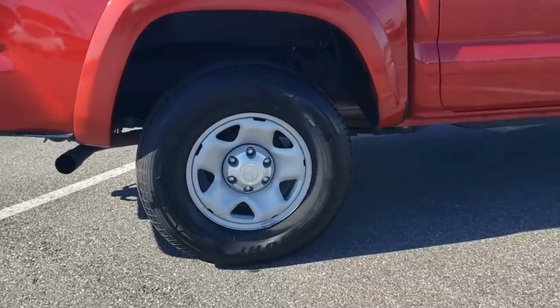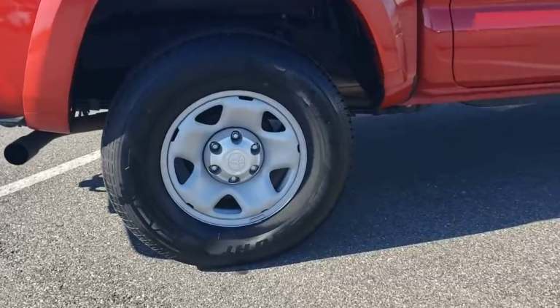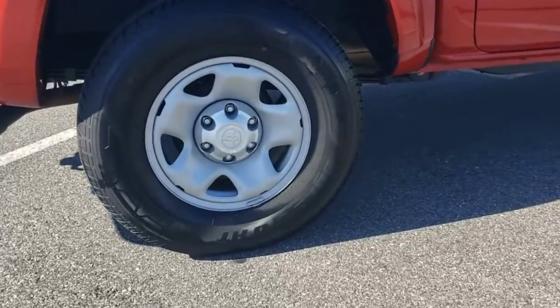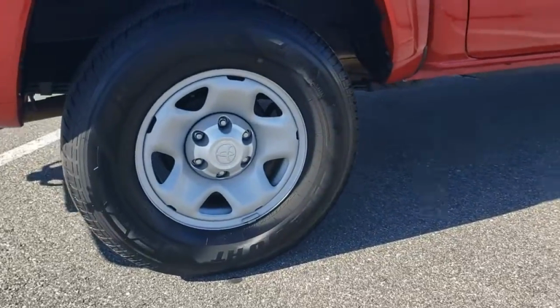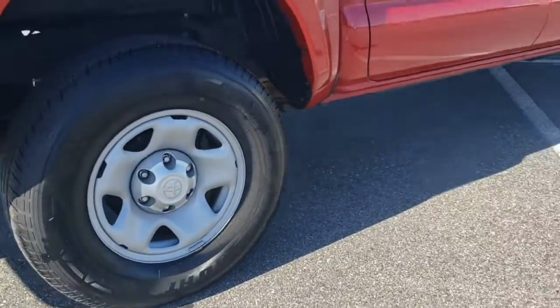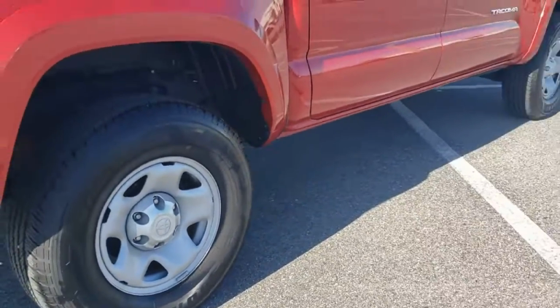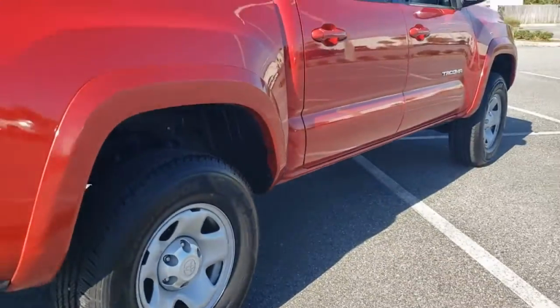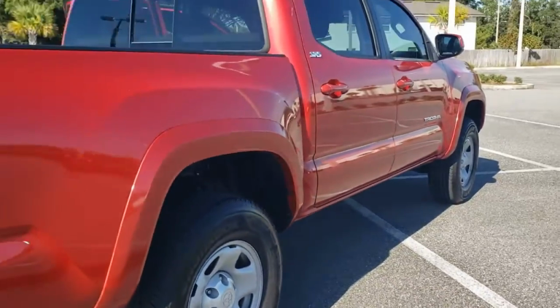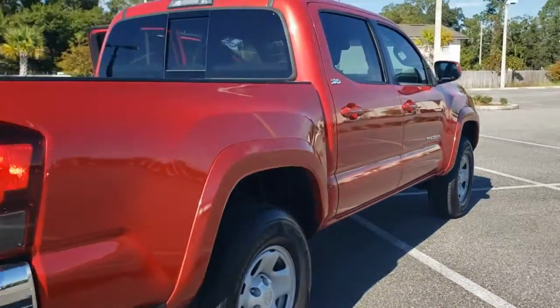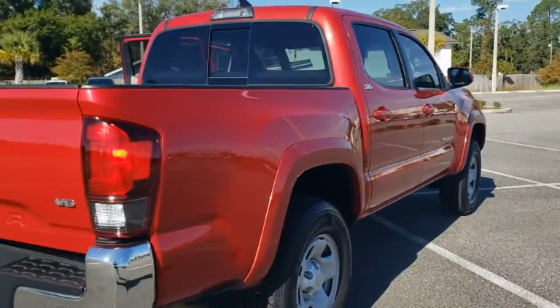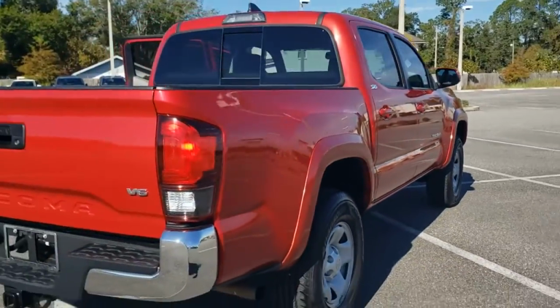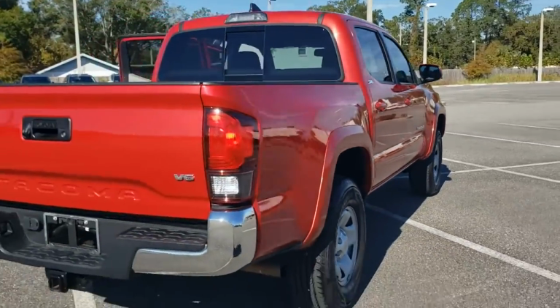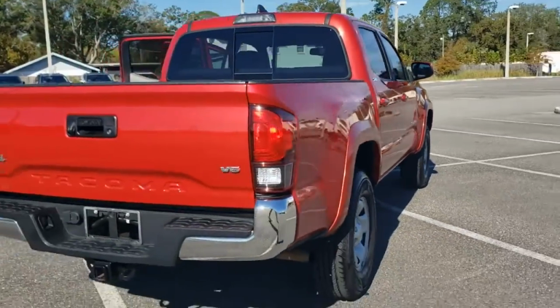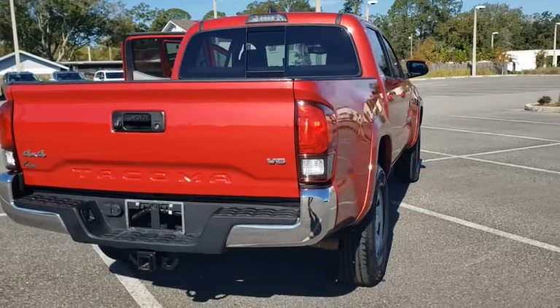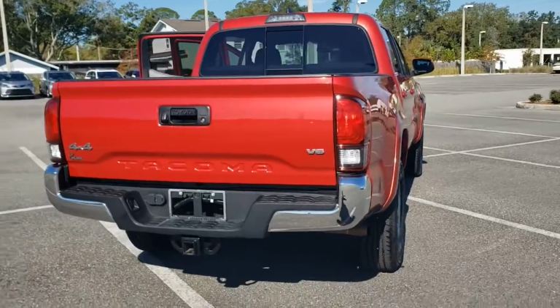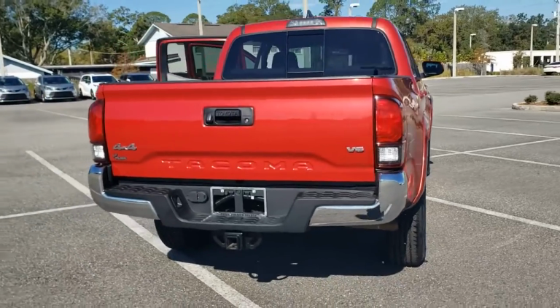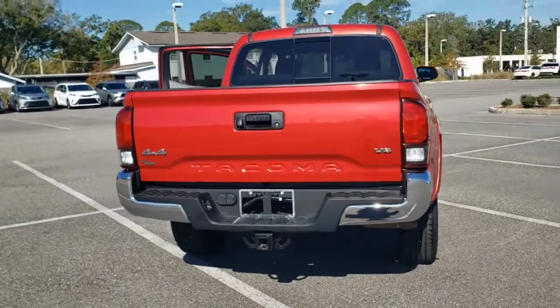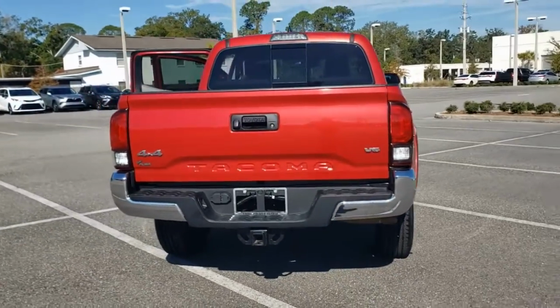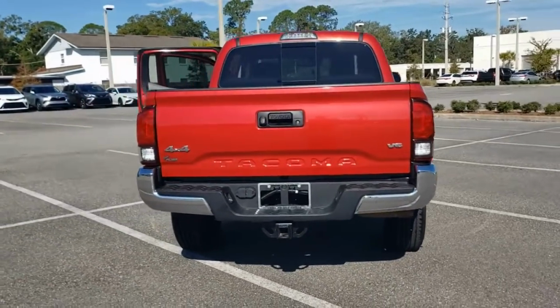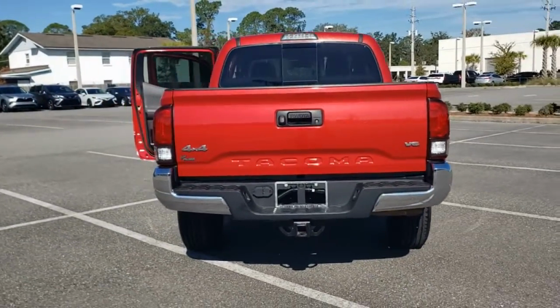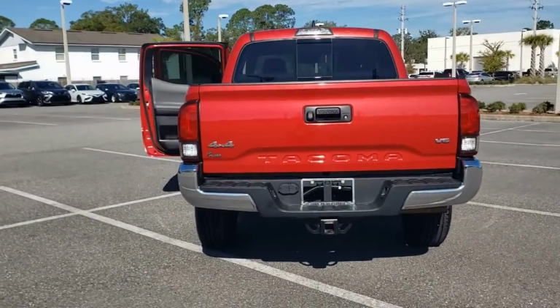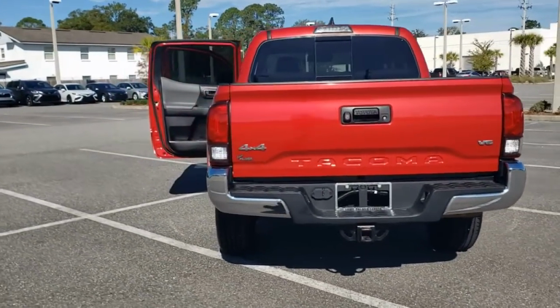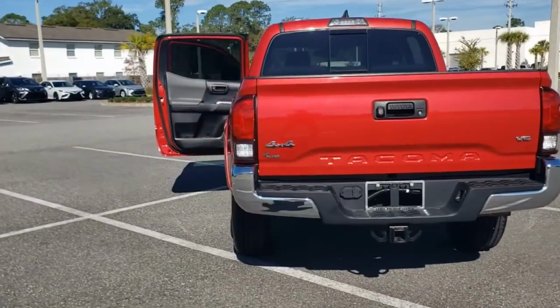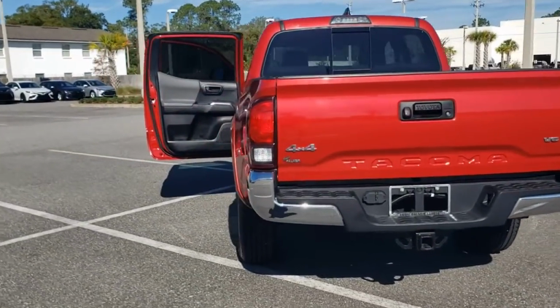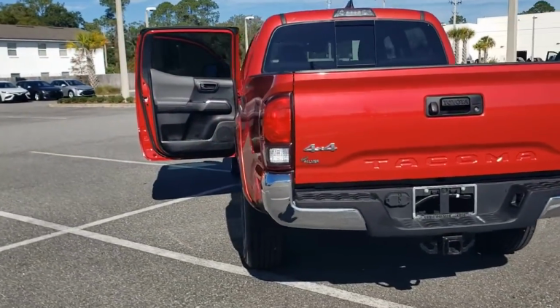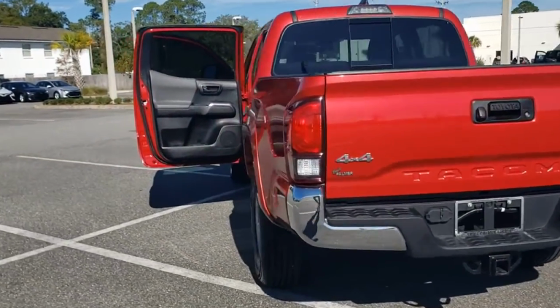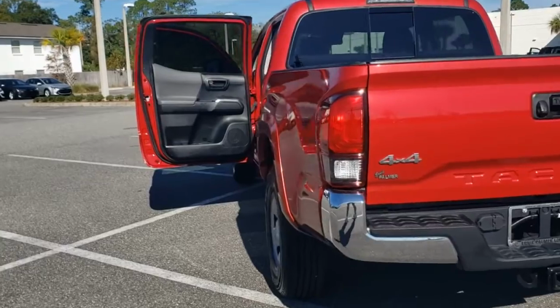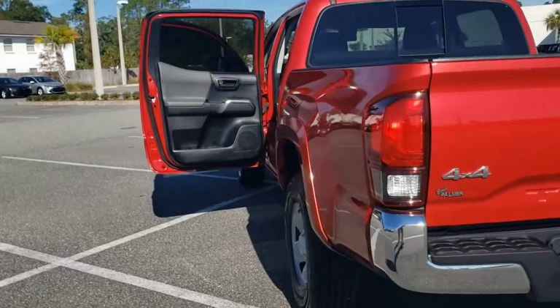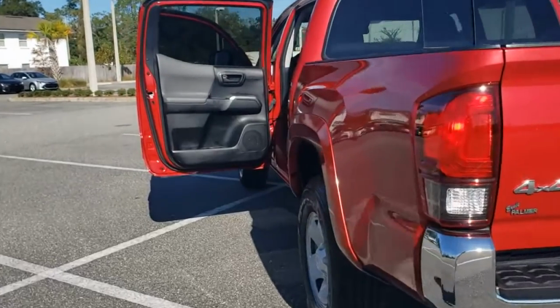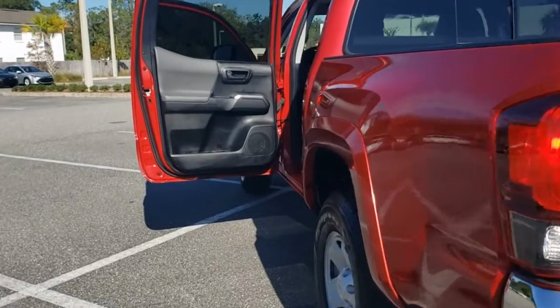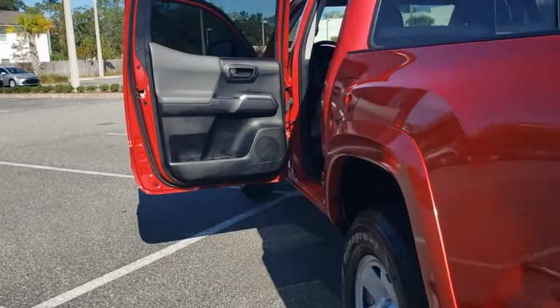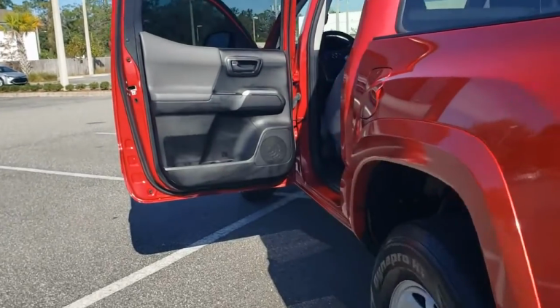Take your spirit of adventure with you into town or off-road when you're at the wheel of this versatile Tacoma. With a reputation for ruggedness and a suite of driver assistance features to keep you focused, this midsize pickup has you covered.